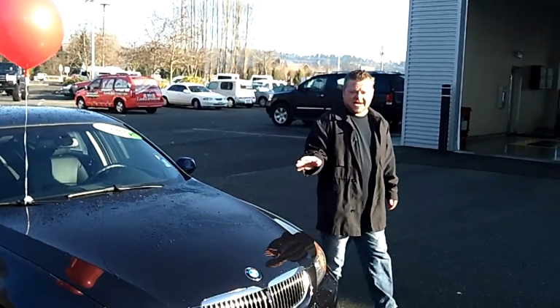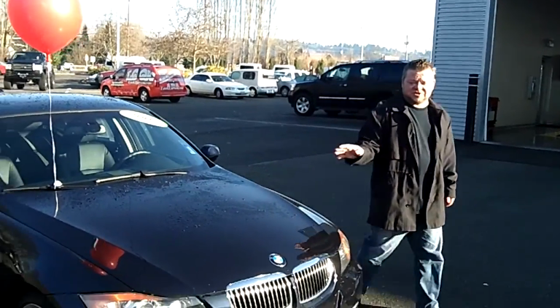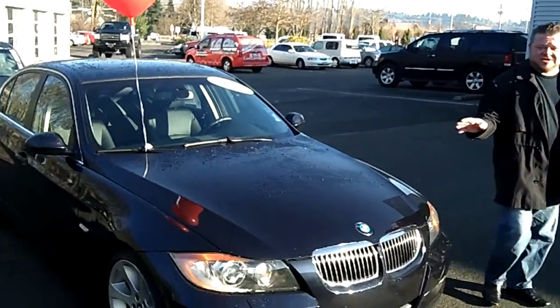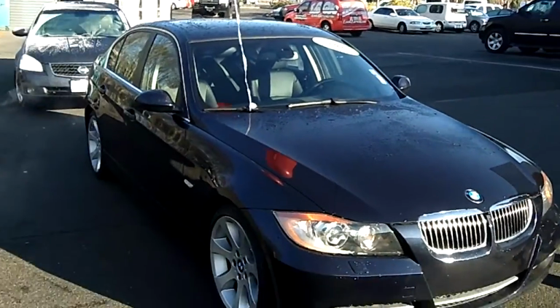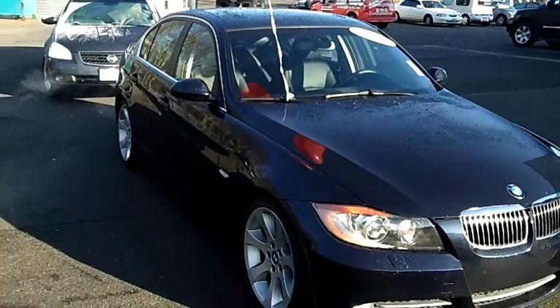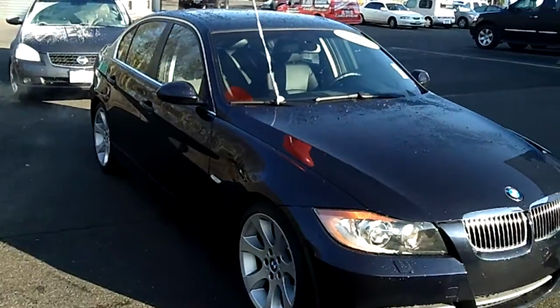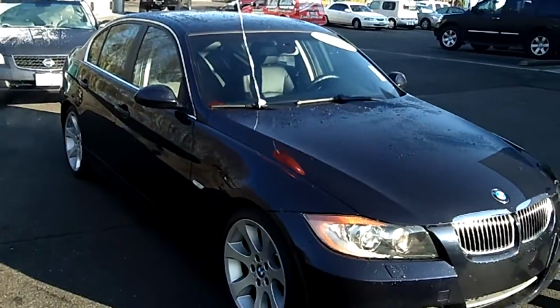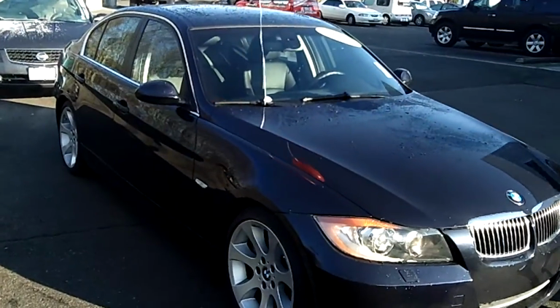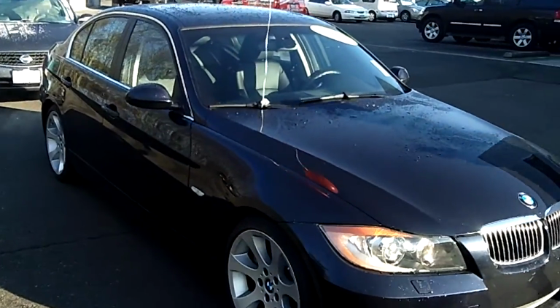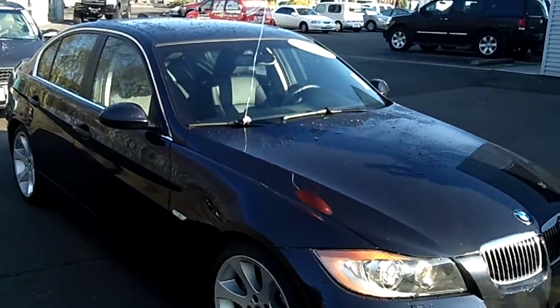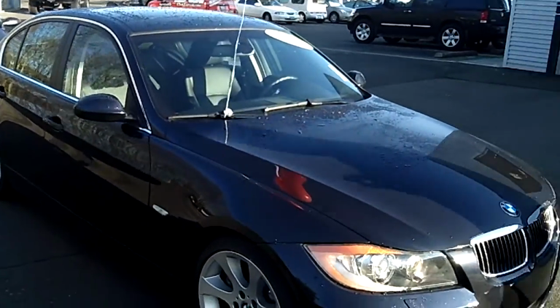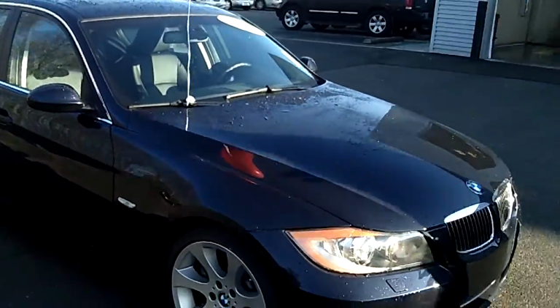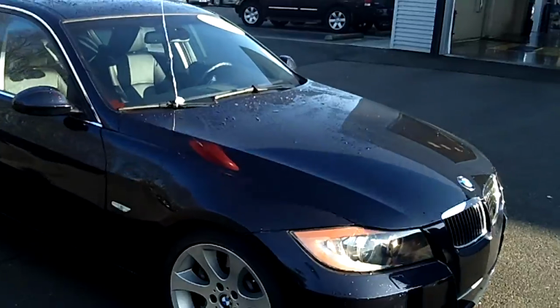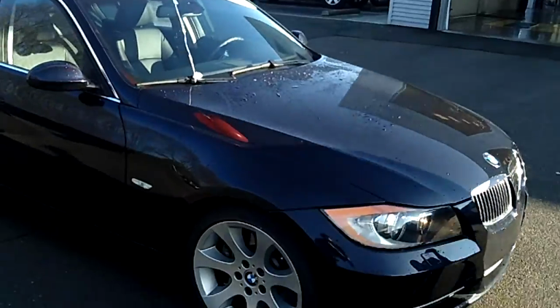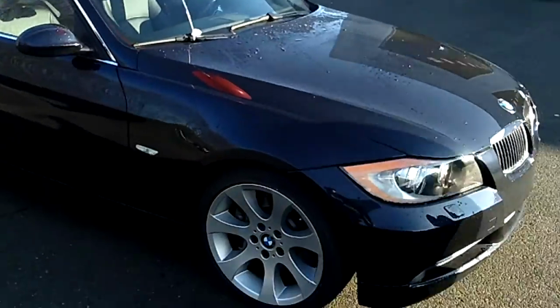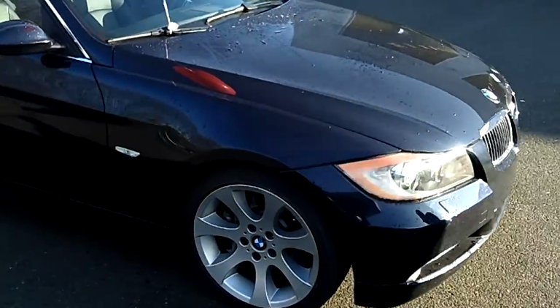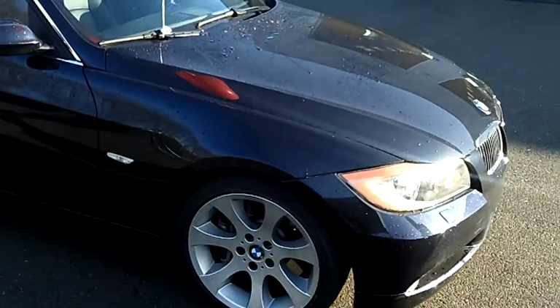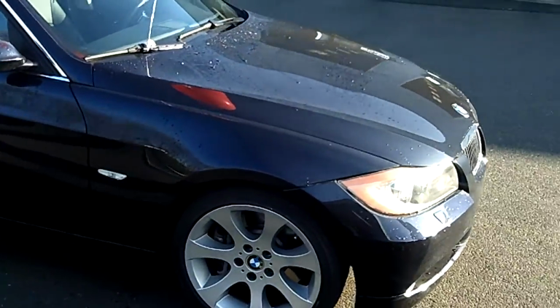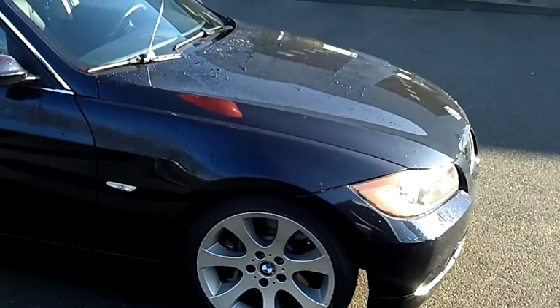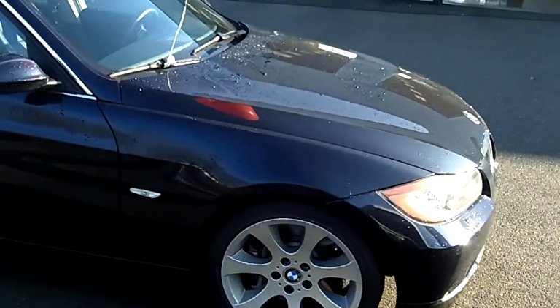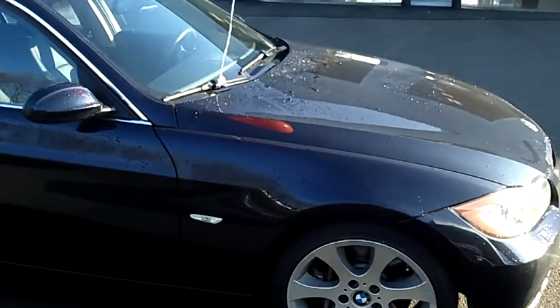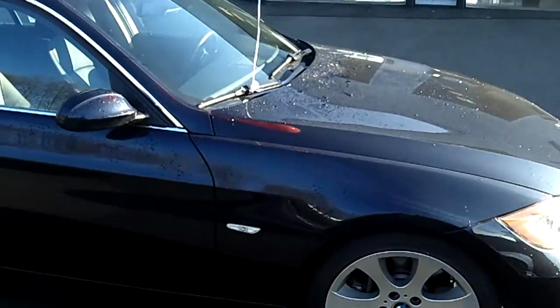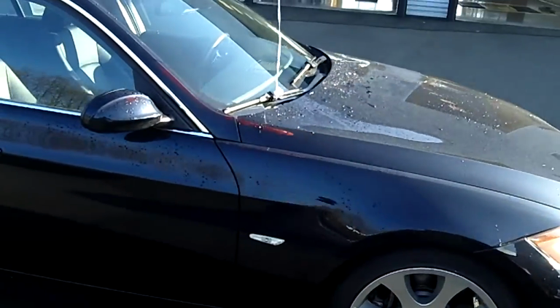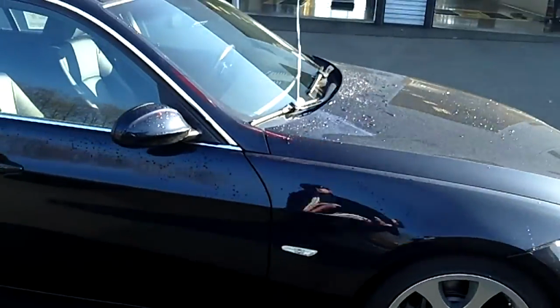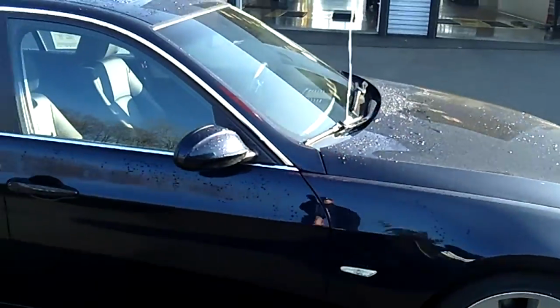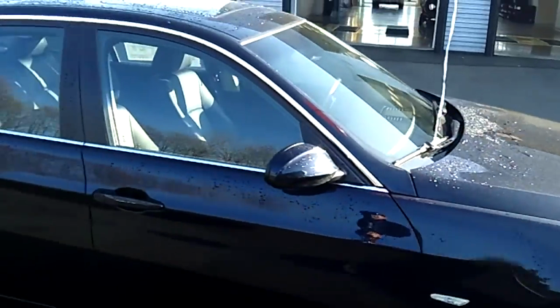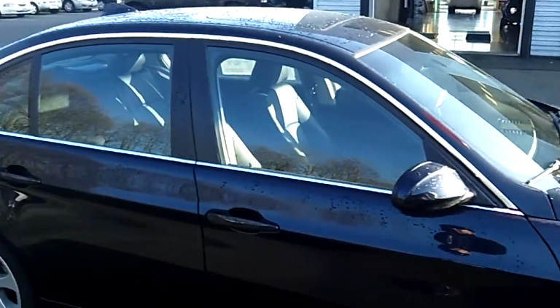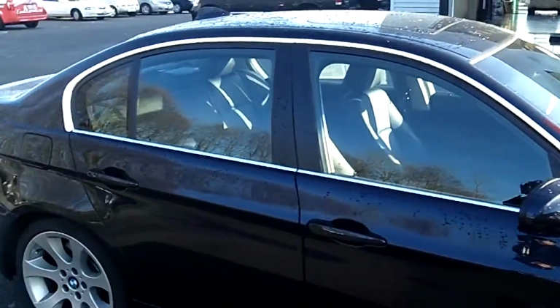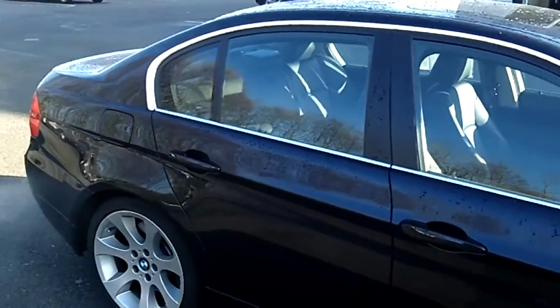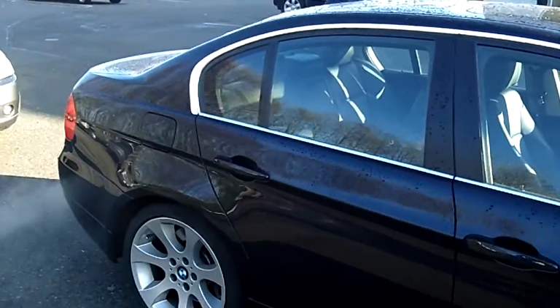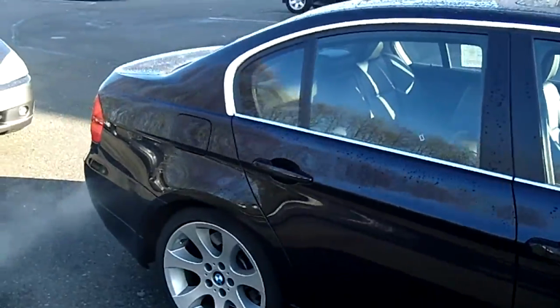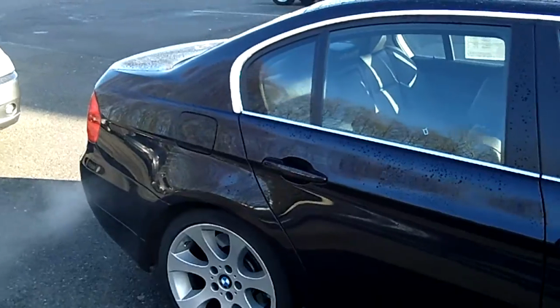As we show you this virtual video walk around, take notice of the impeccable exterior condition — no scratches, no dents, no dings. An absolutely flawless, flawless ride.